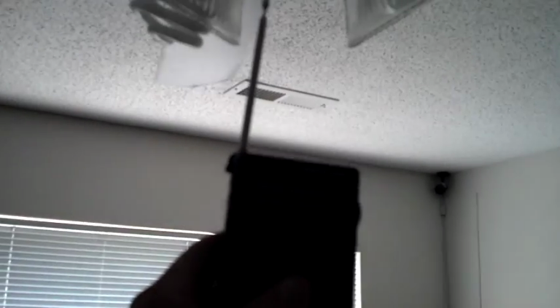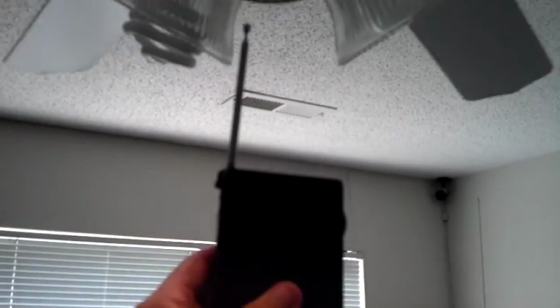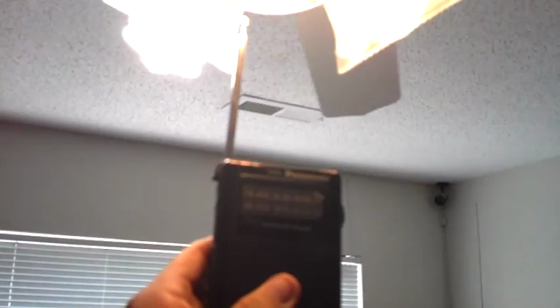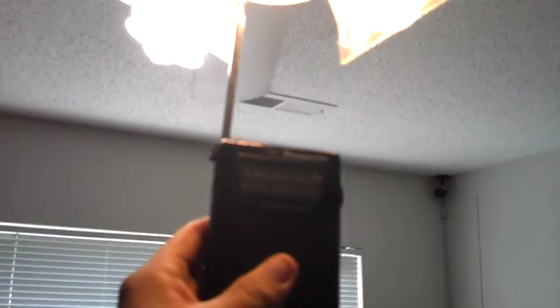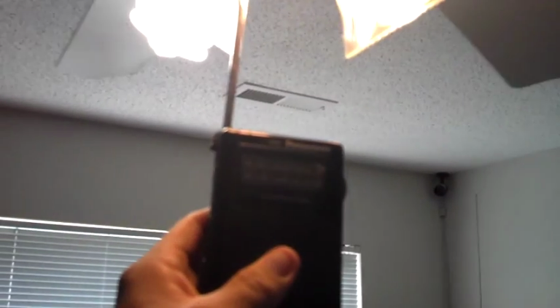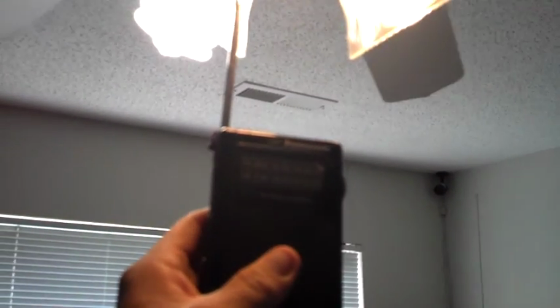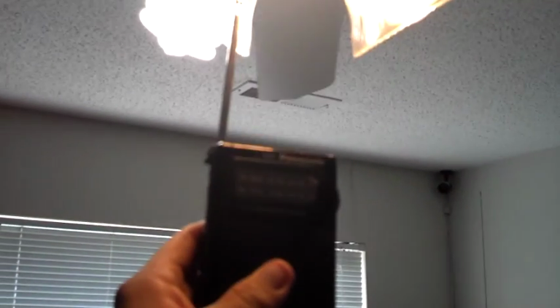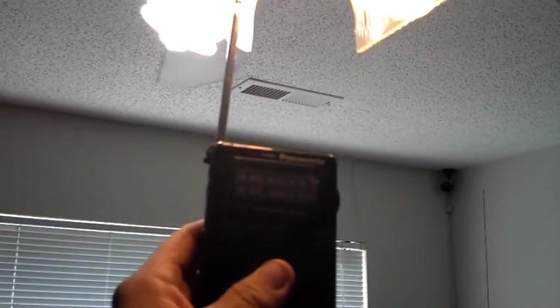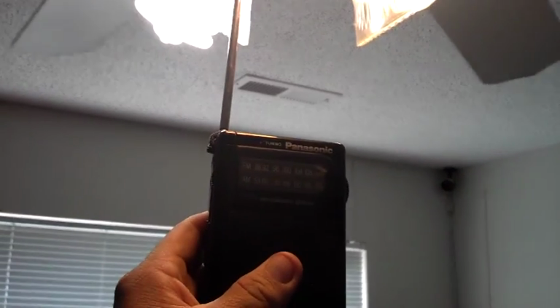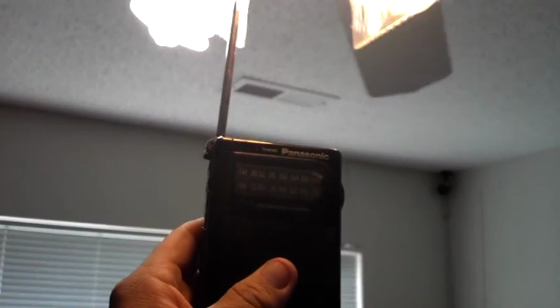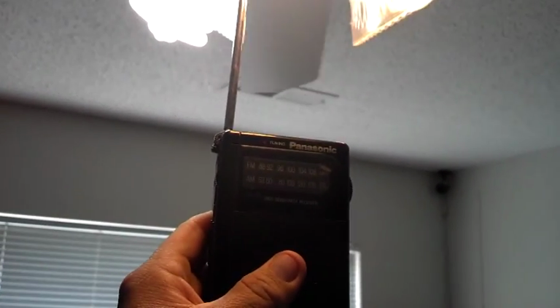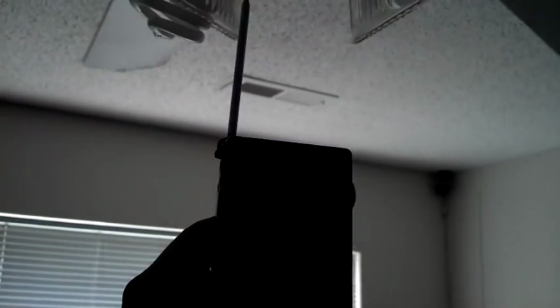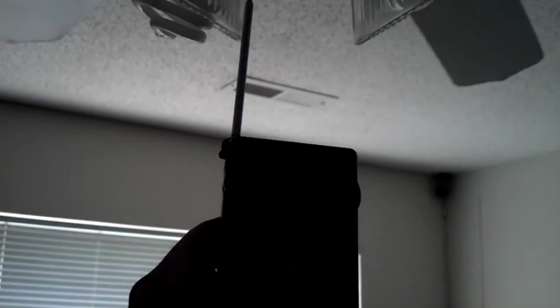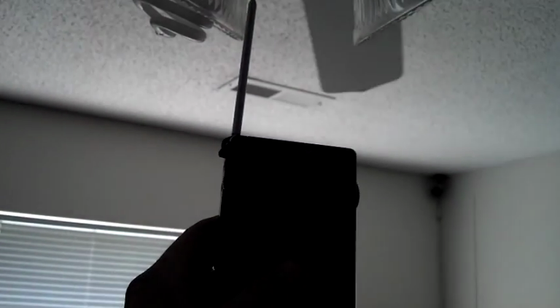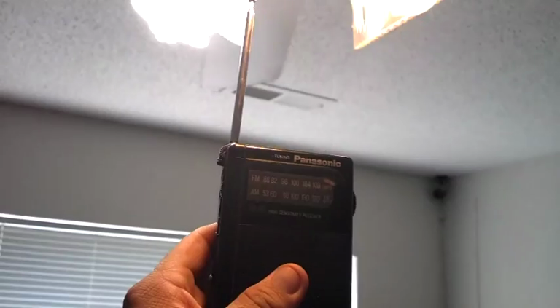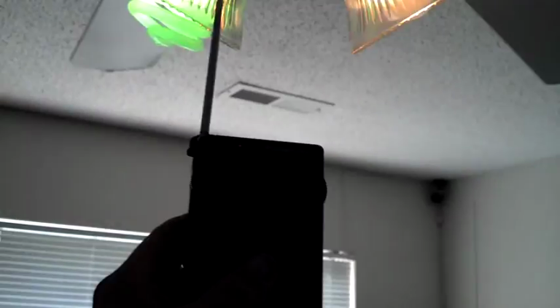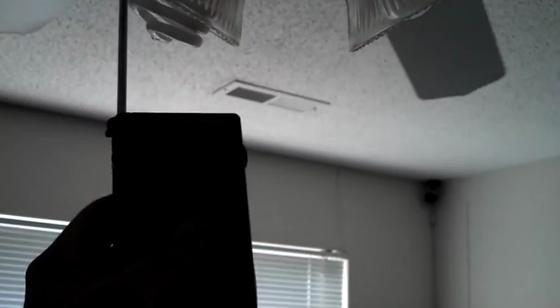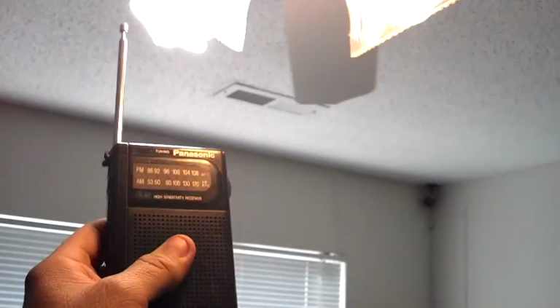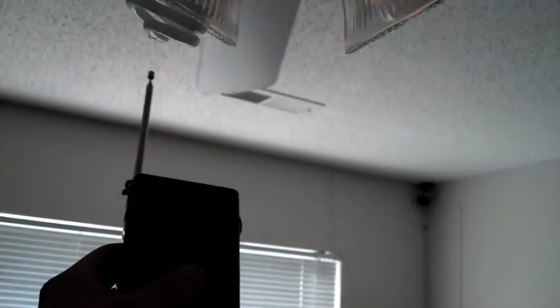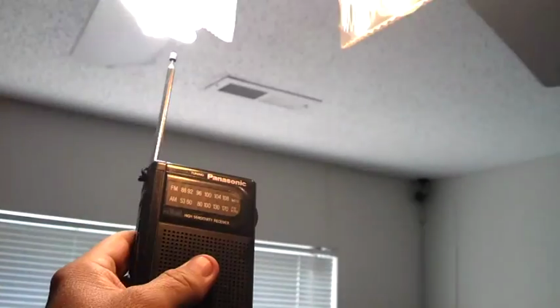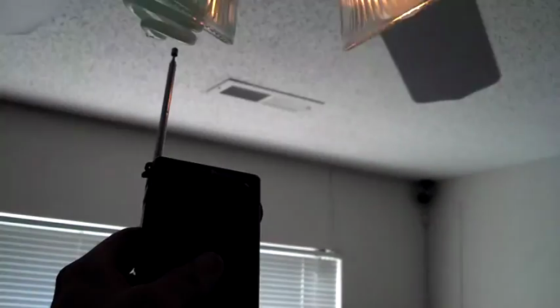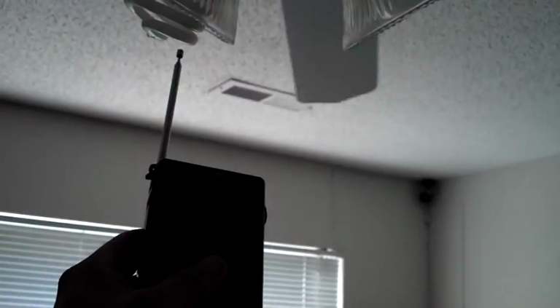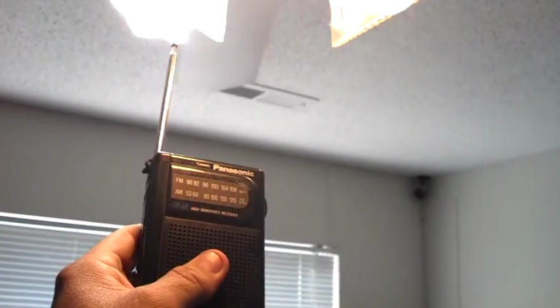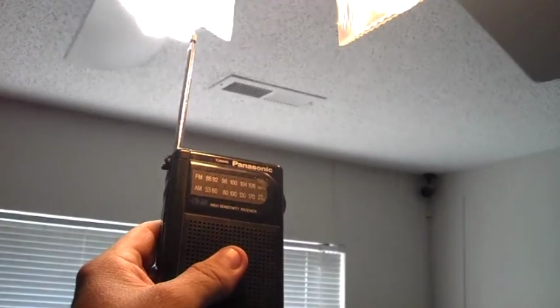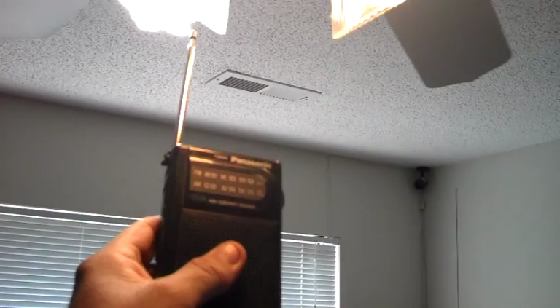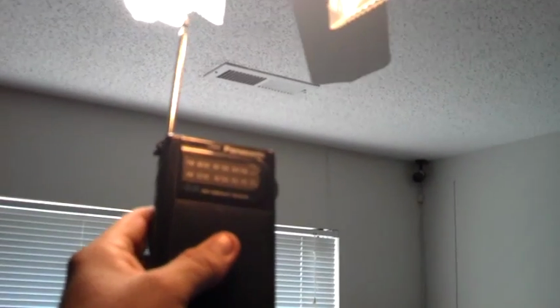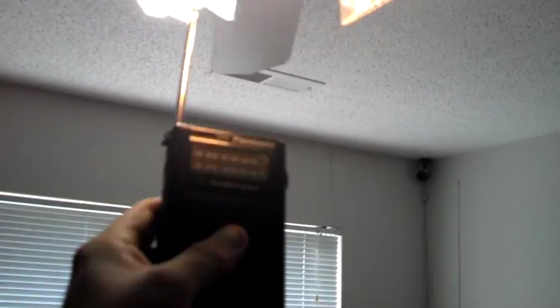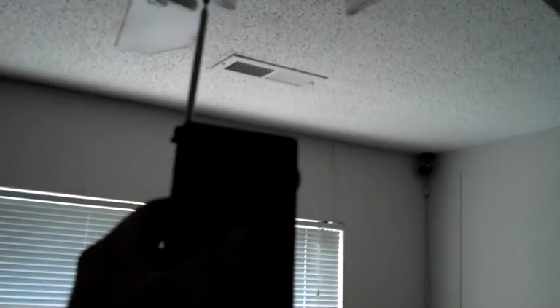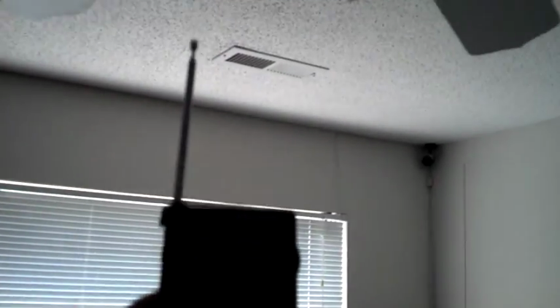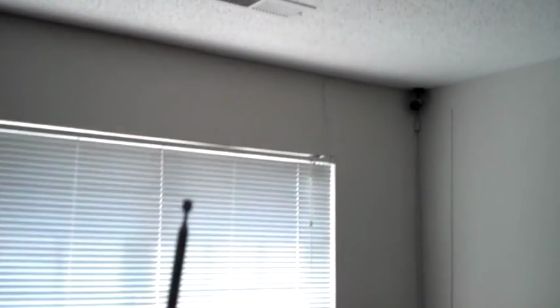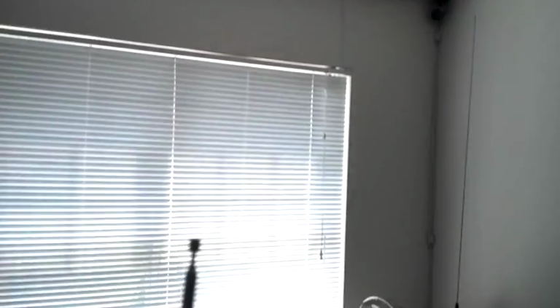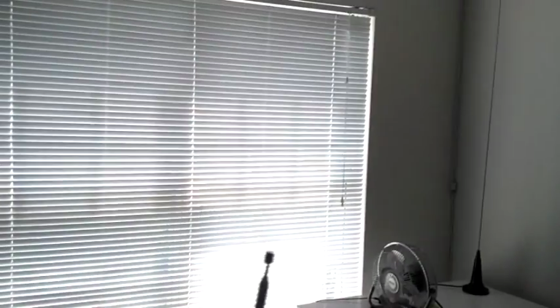Turn it on — yeah, I'm going to go ahead and say that it is. Turn it off. On and off — confirmed.